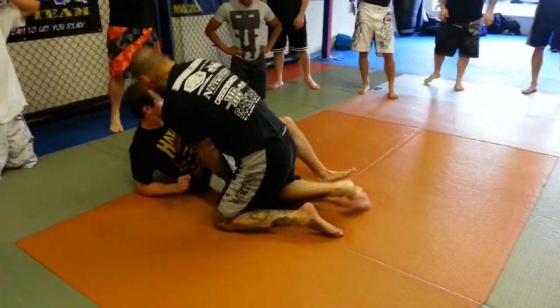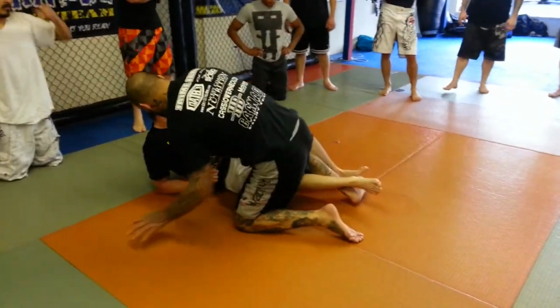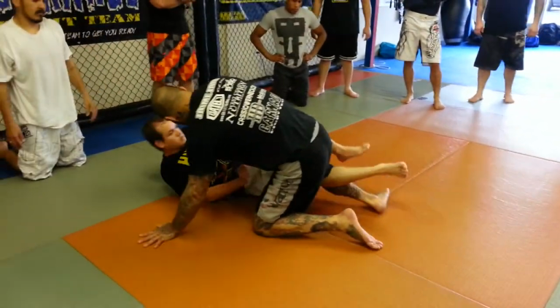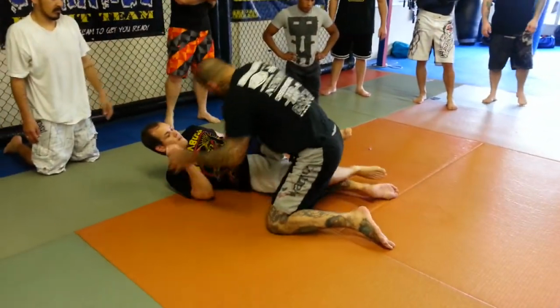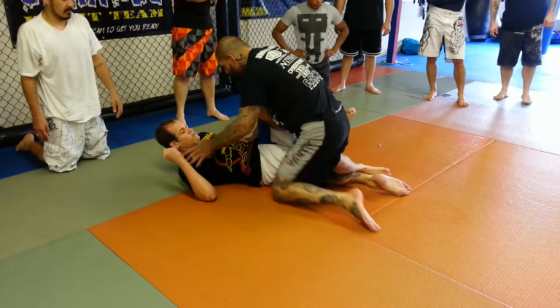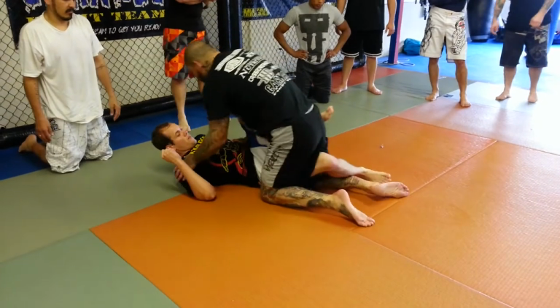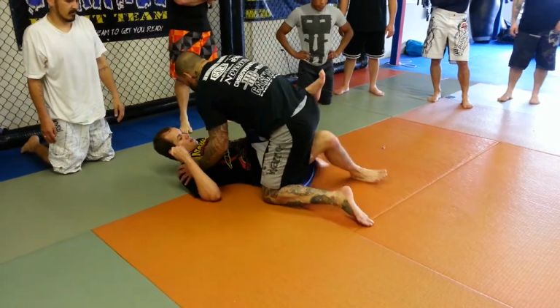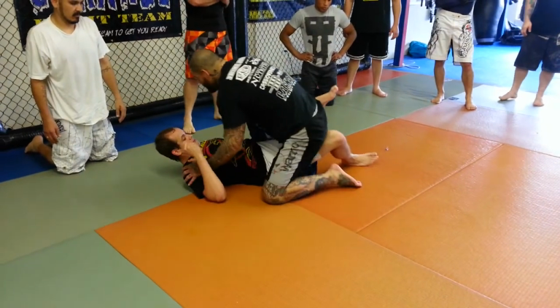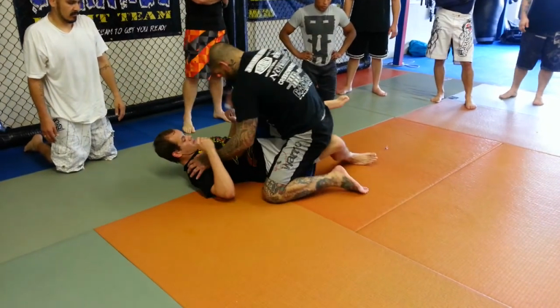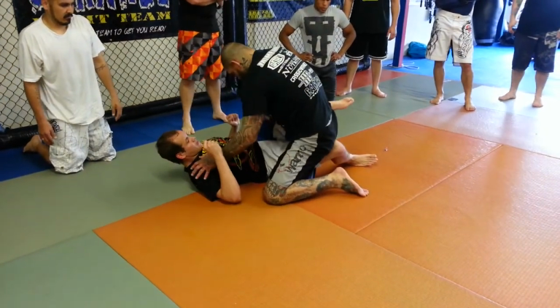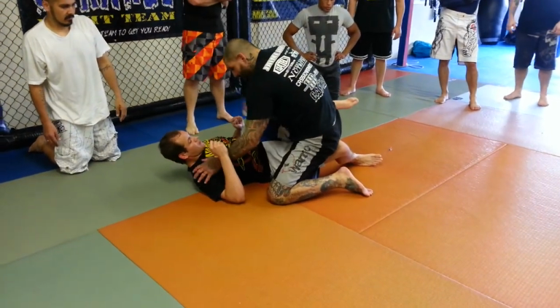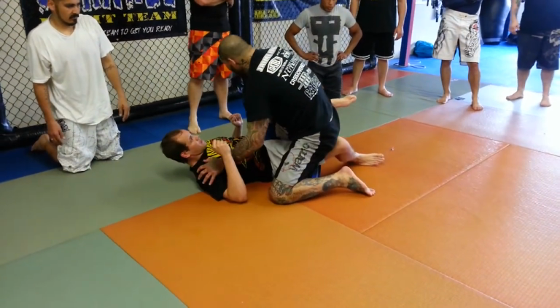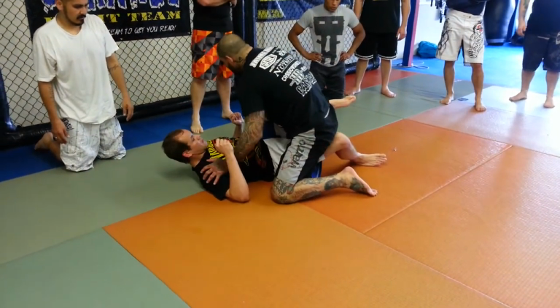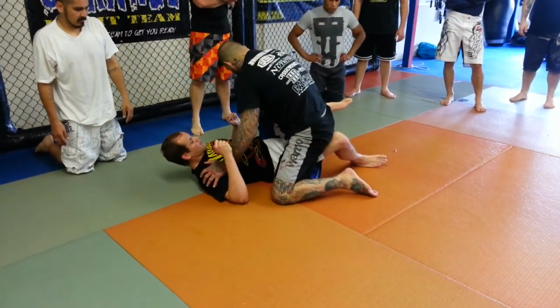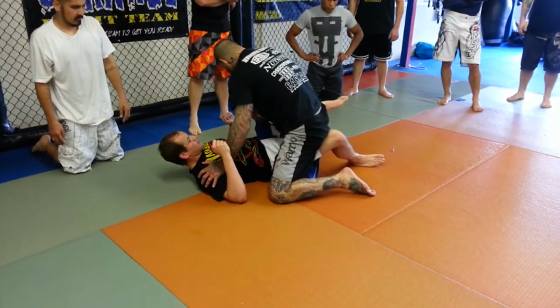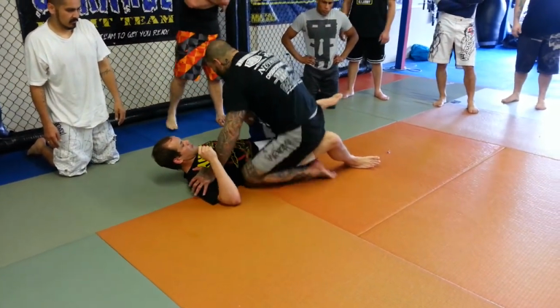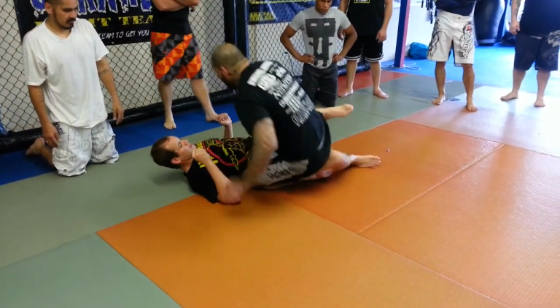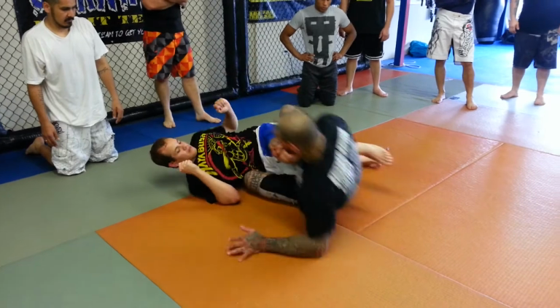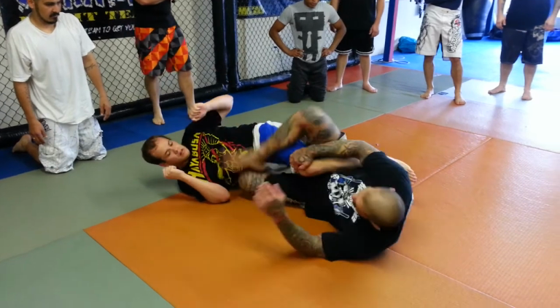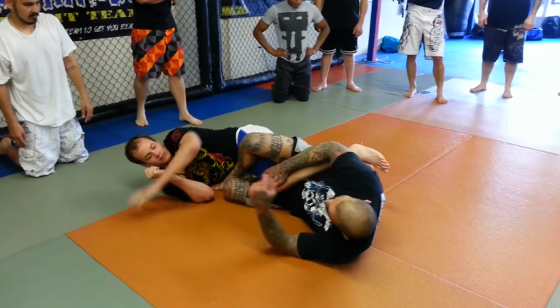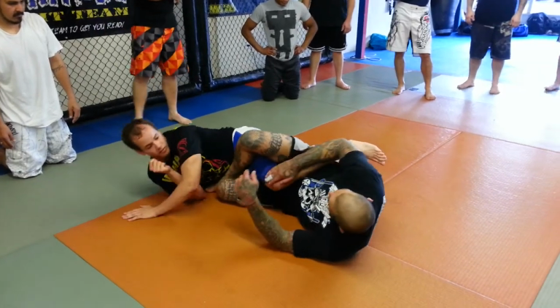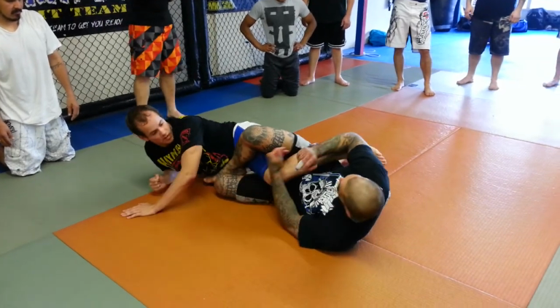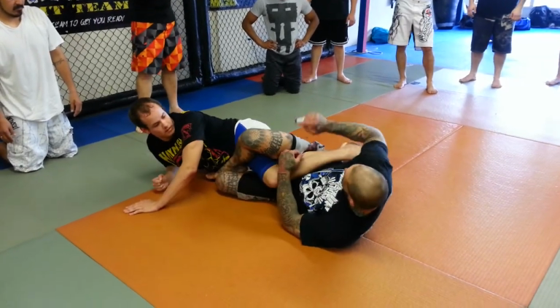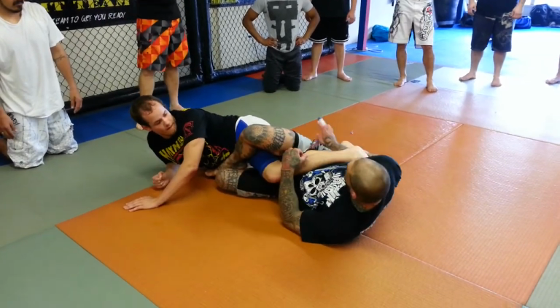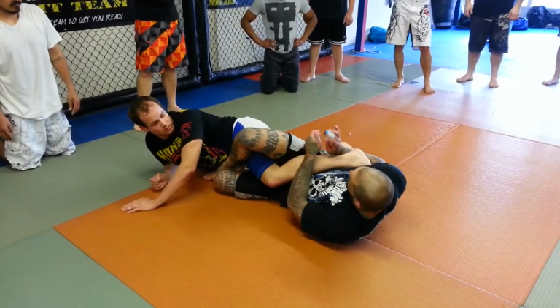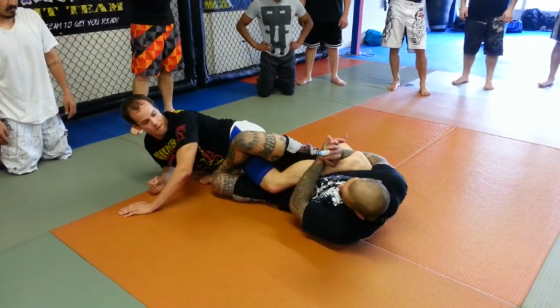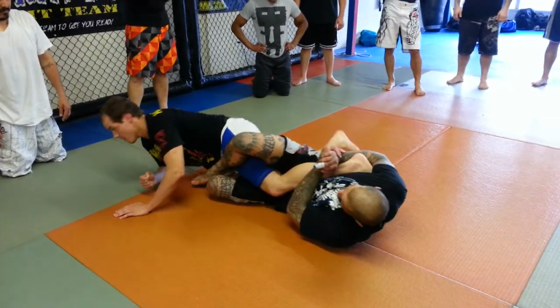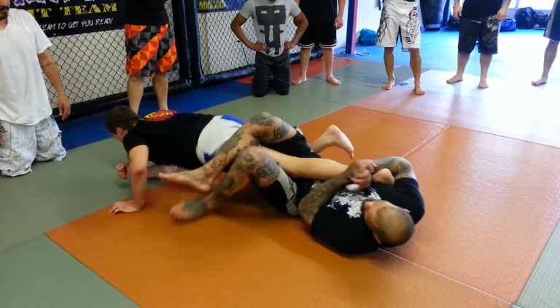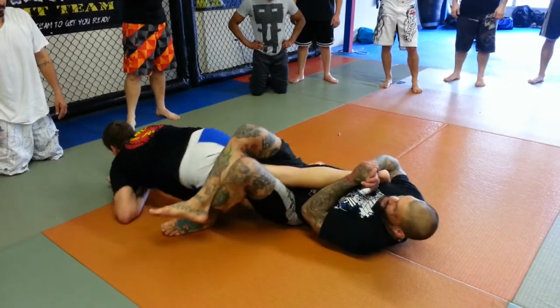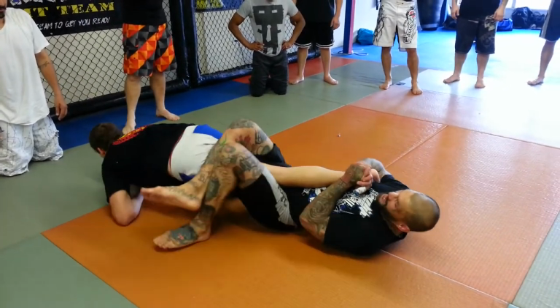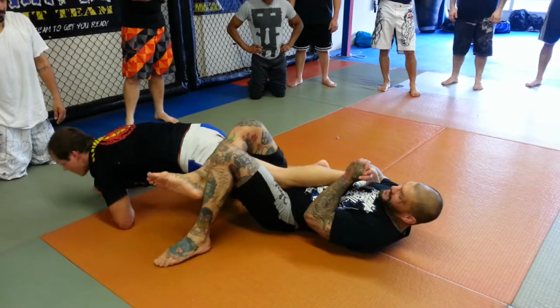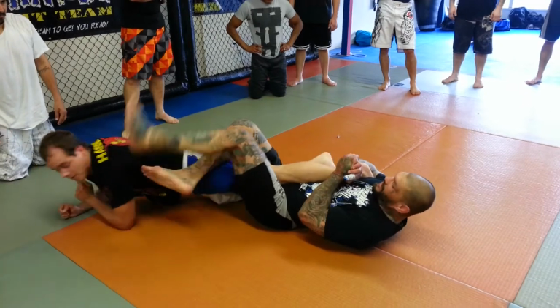I'm in this position. He's pushing on me. Cup his thigh. His leg comes up. I fall on my side. I bring his foot around right away. I start to attack the heel hook. He rolls. I come into the knee bar.